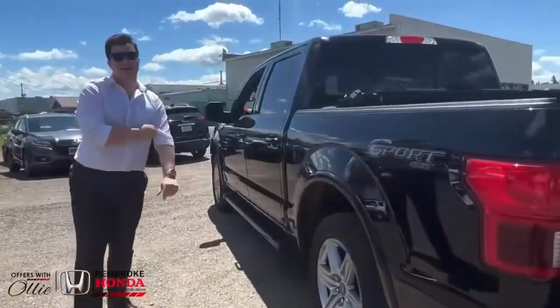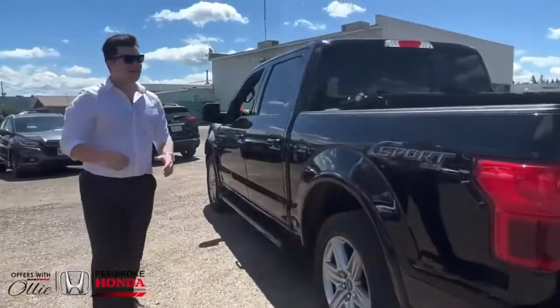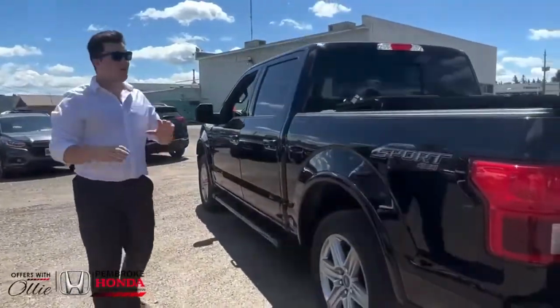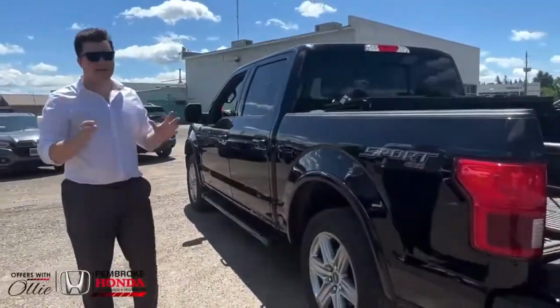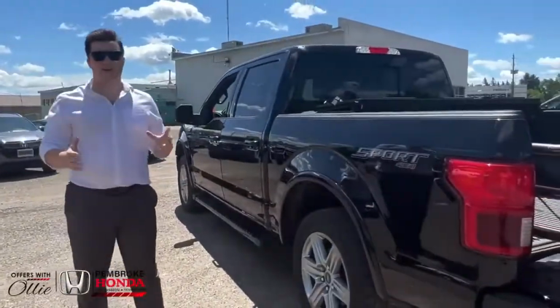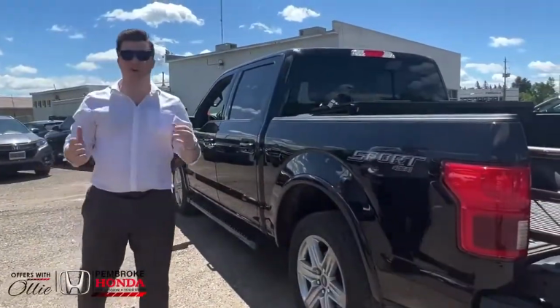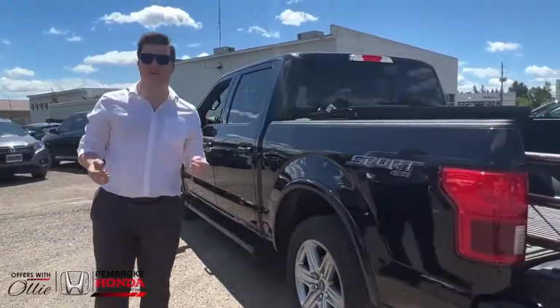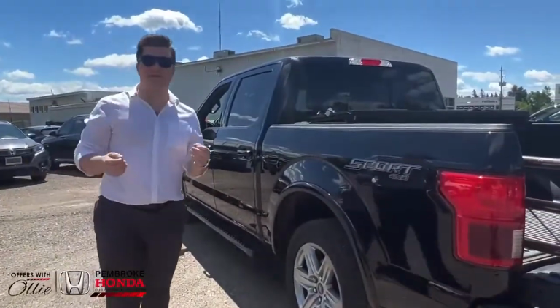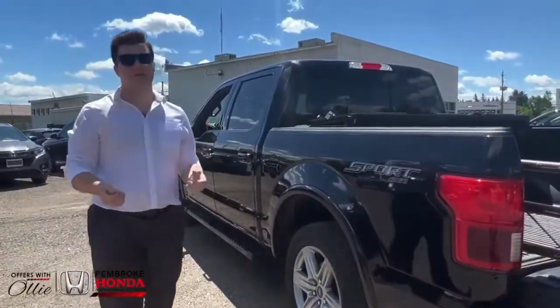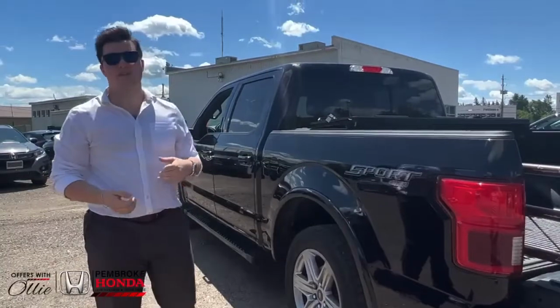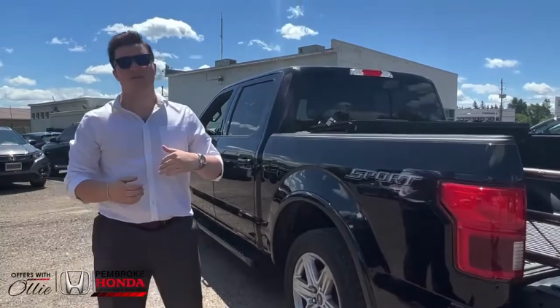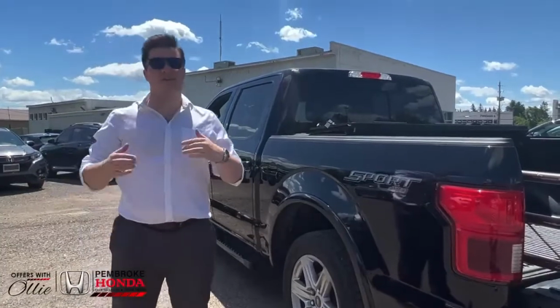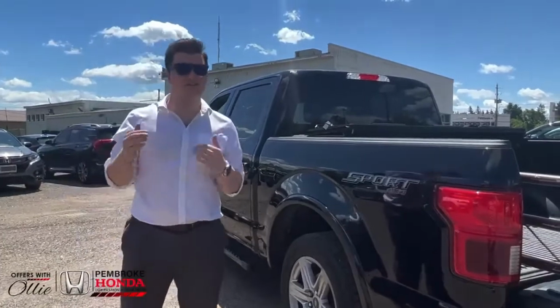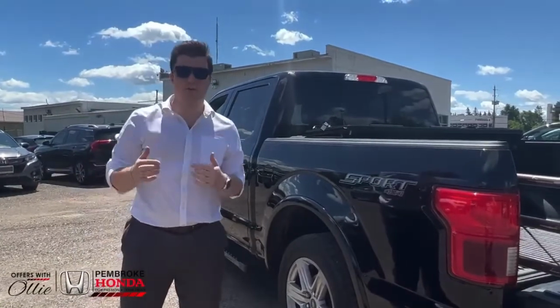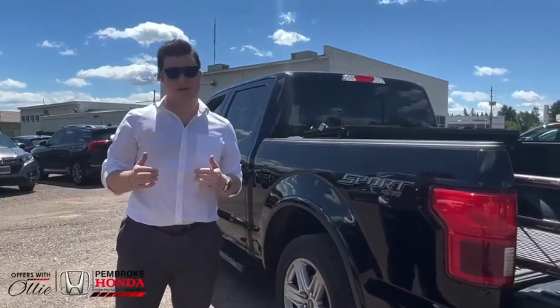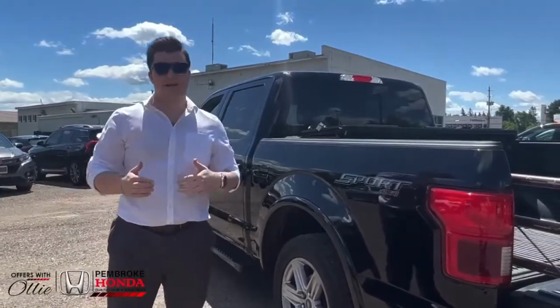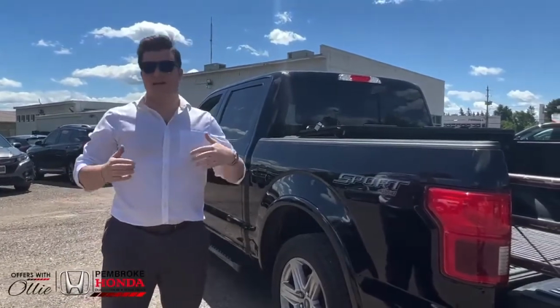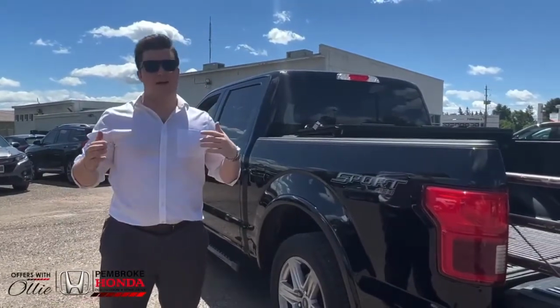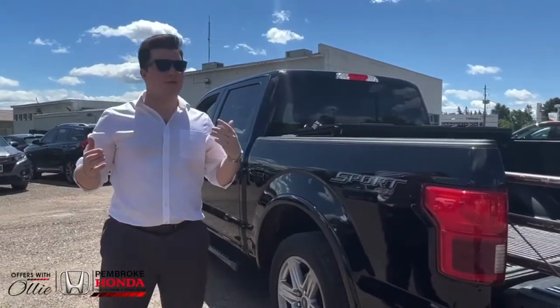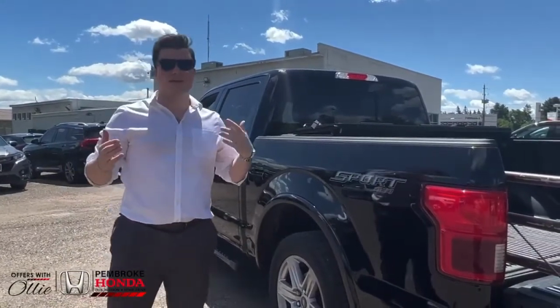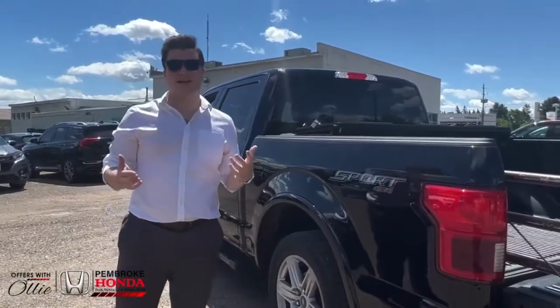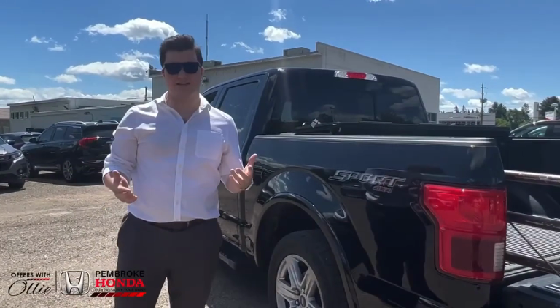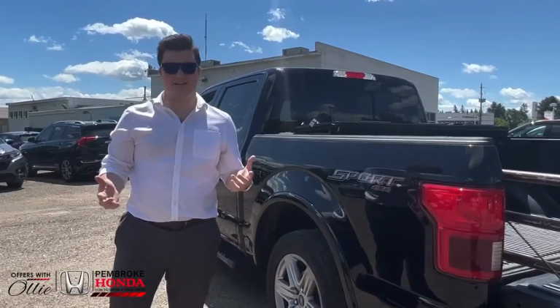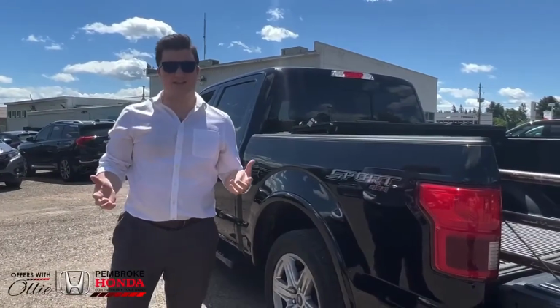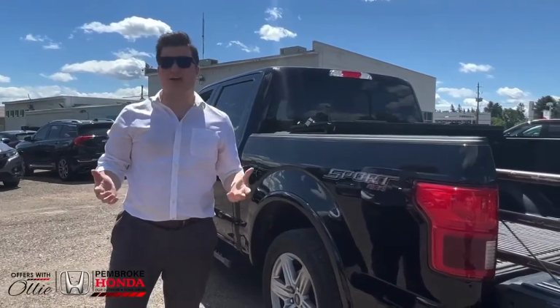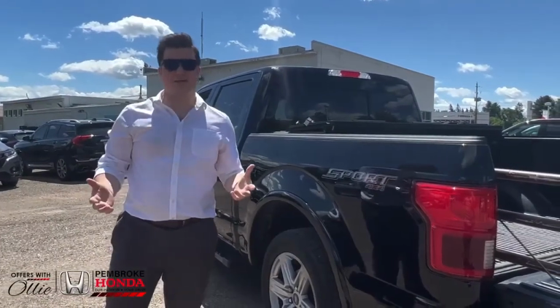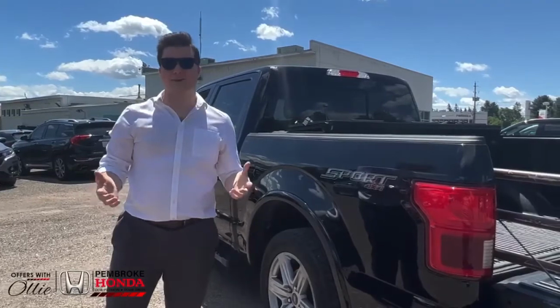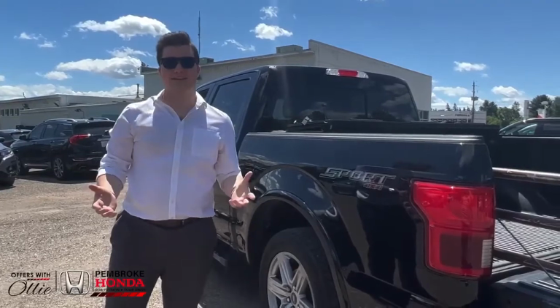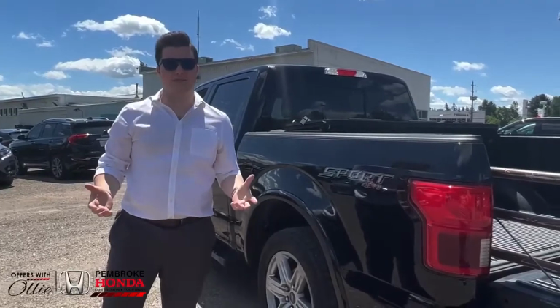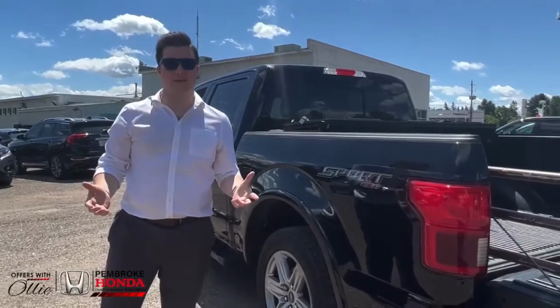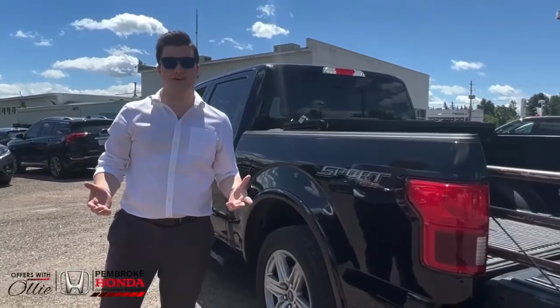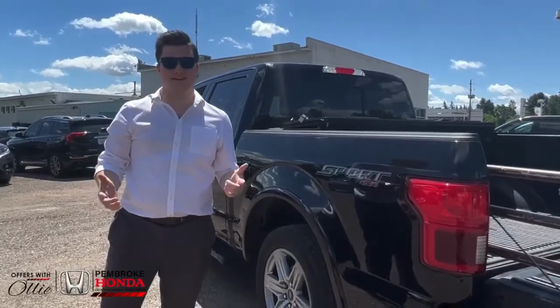All of this on top of it being a Ford and driving super well — I mean, what is there not to love? So come on, book a test drive at Pembroke Honda today.